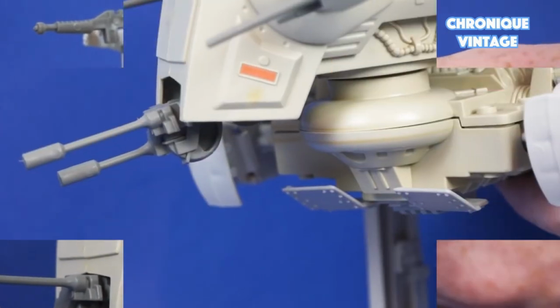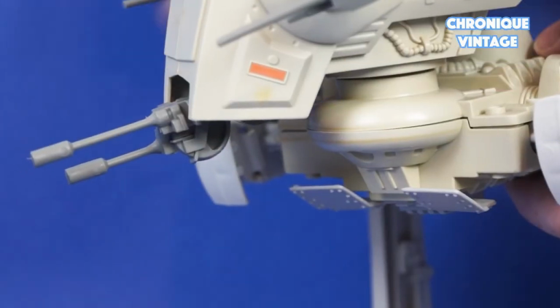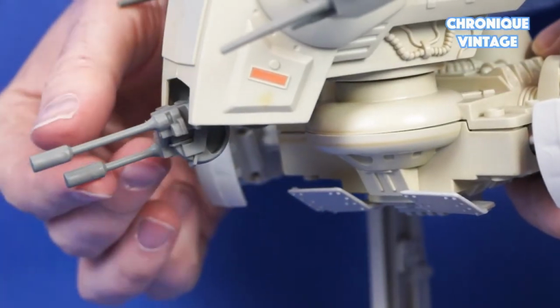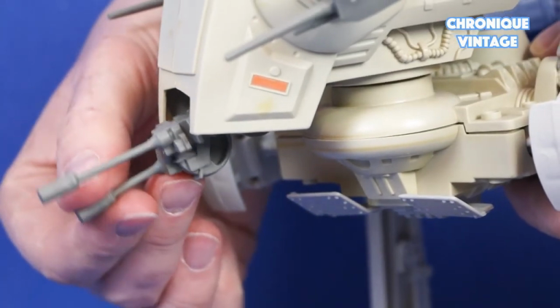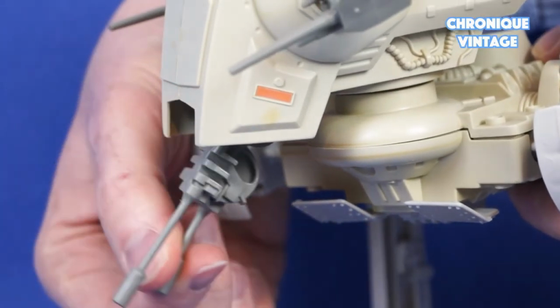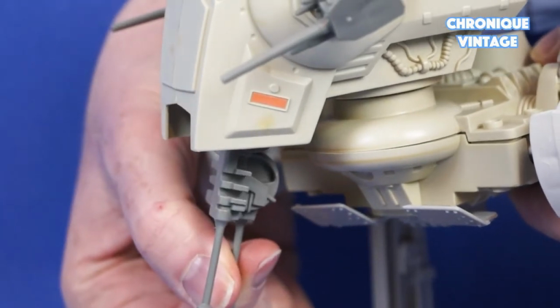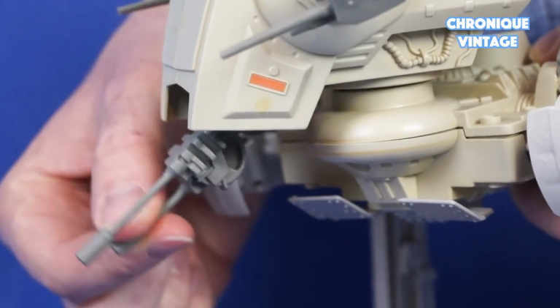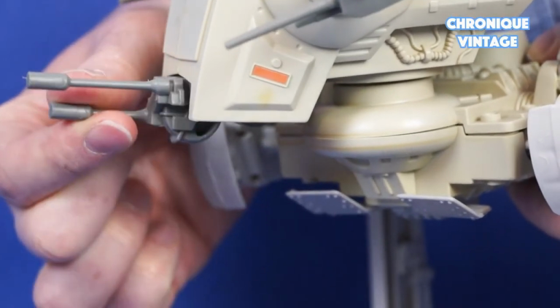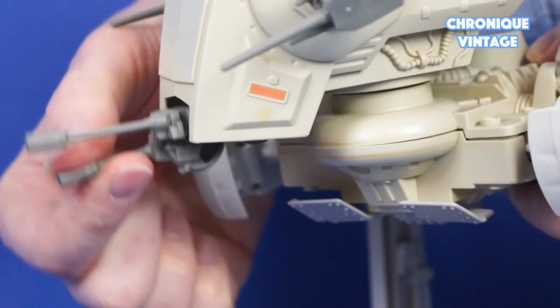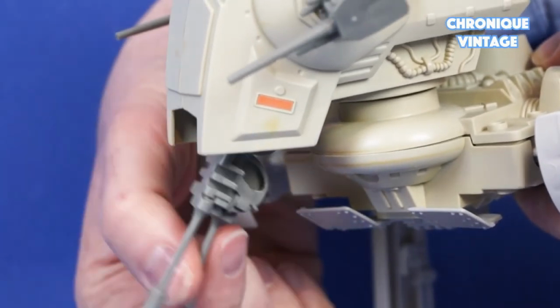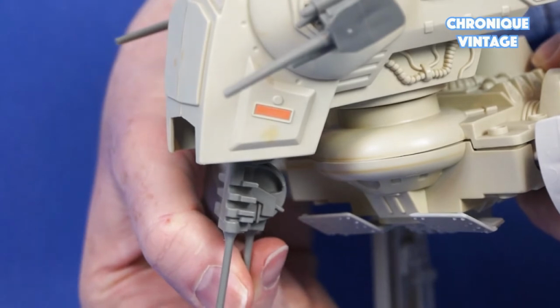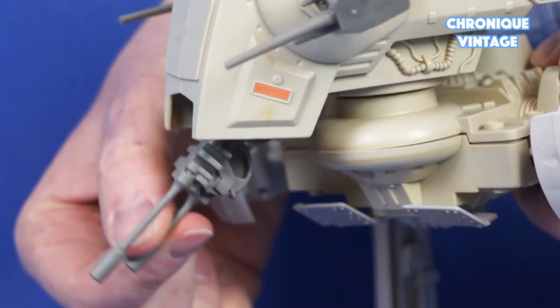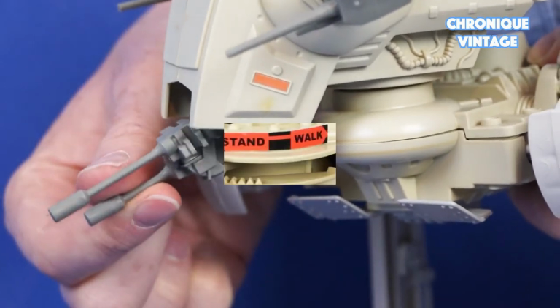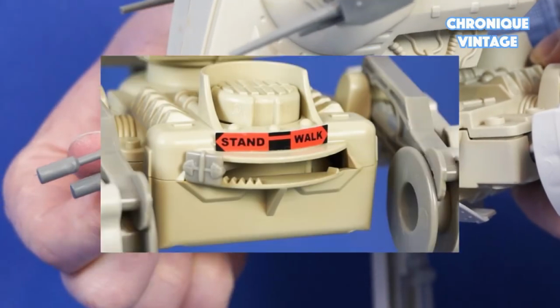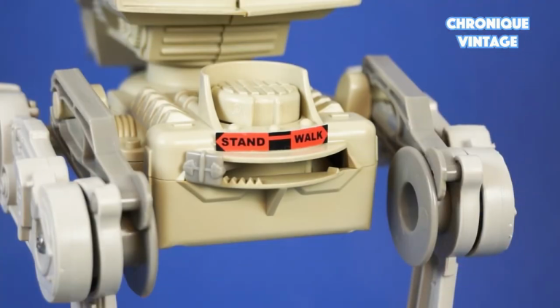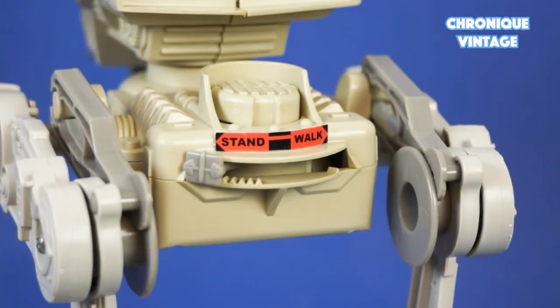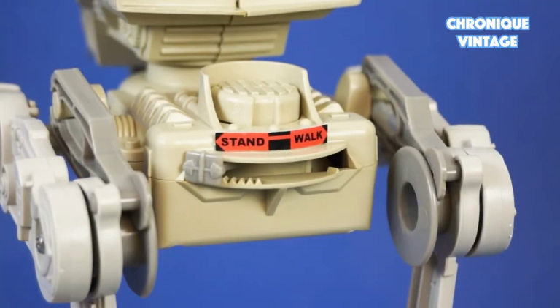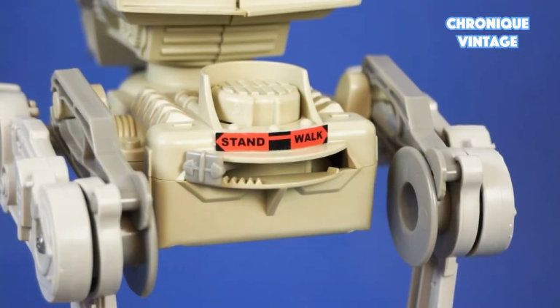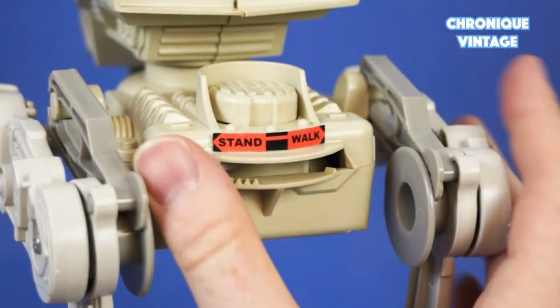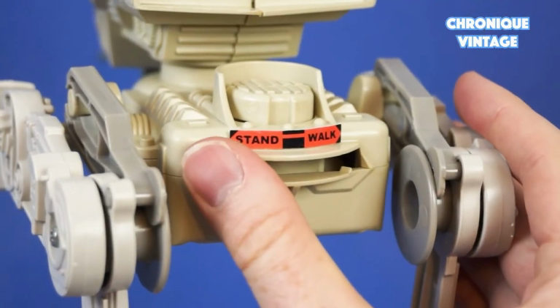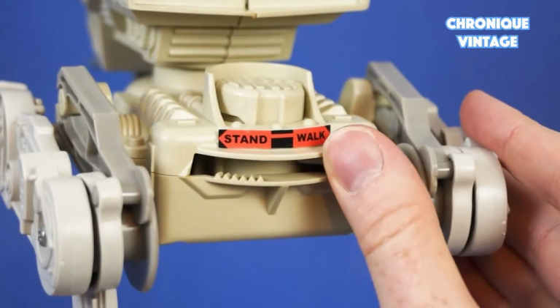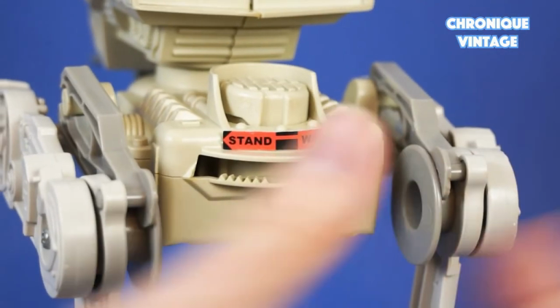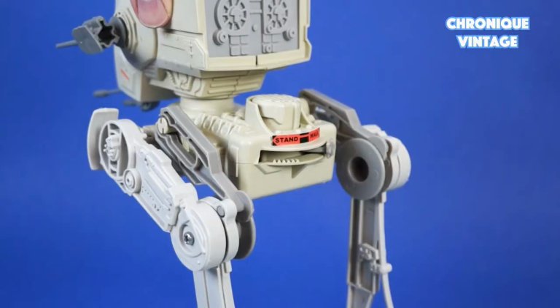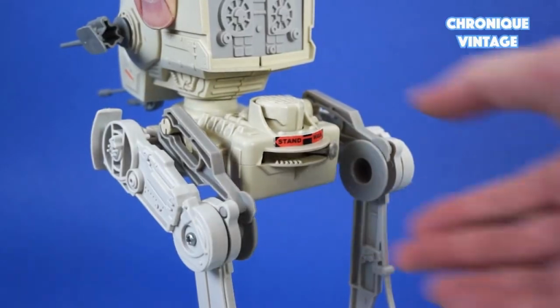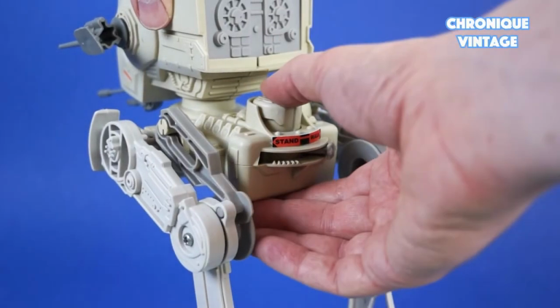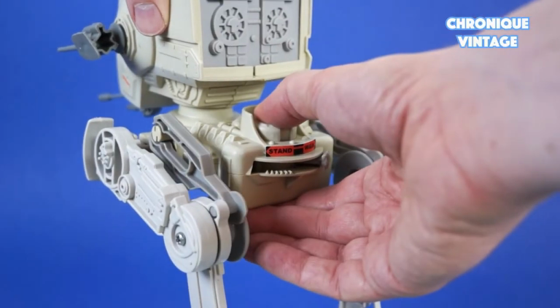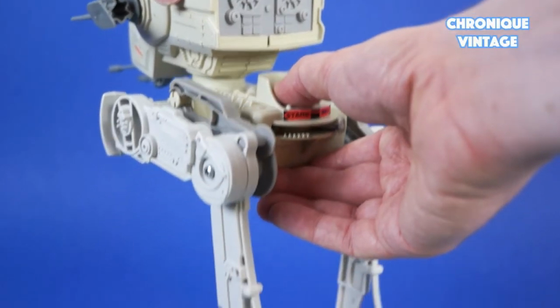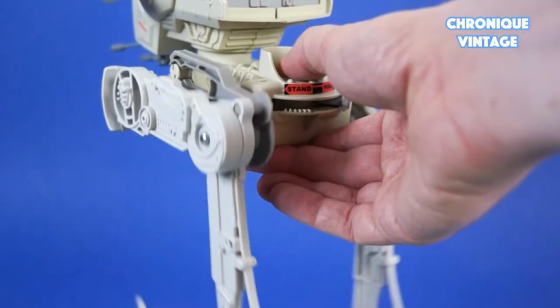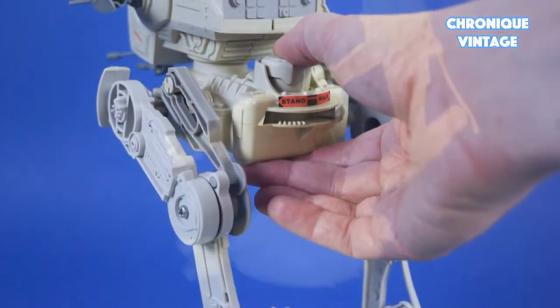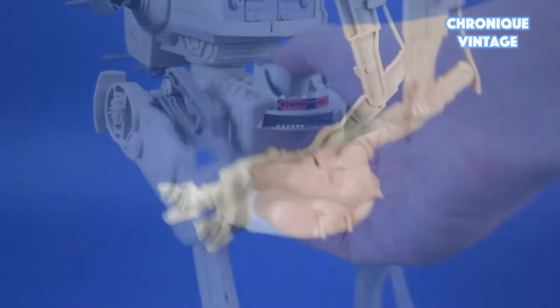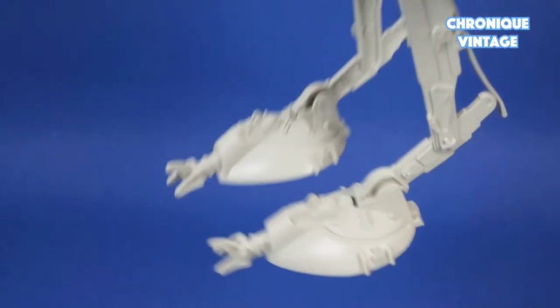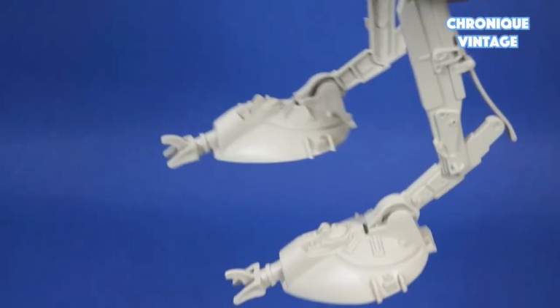The front cannon swings up and down. To activate walk mode, switch from stand to walk position and press the button up and down to make the legs move up and down.